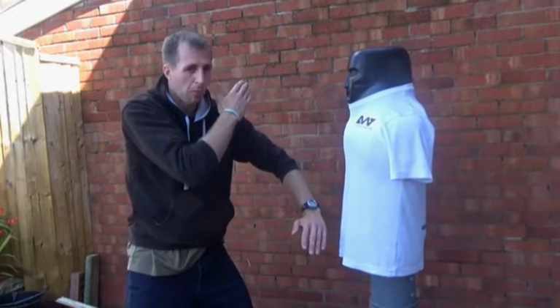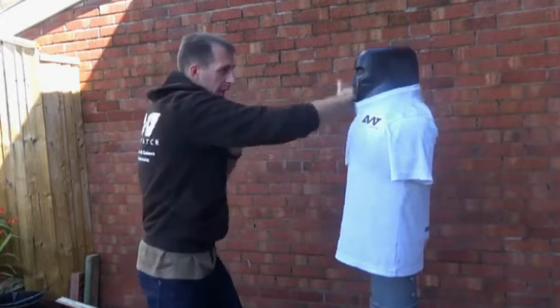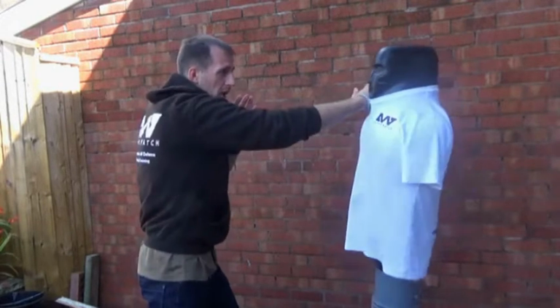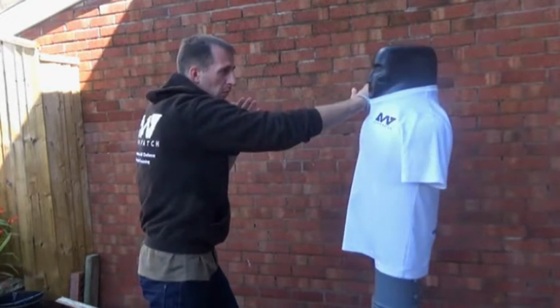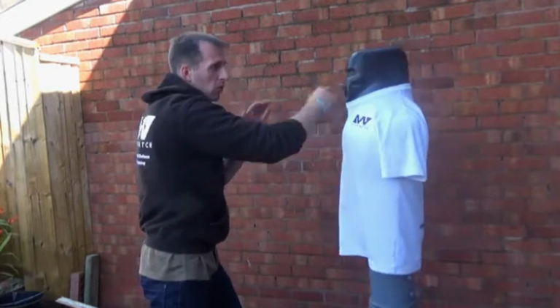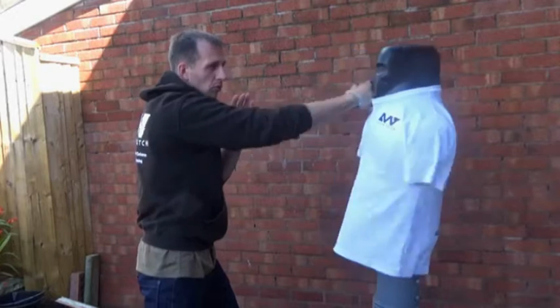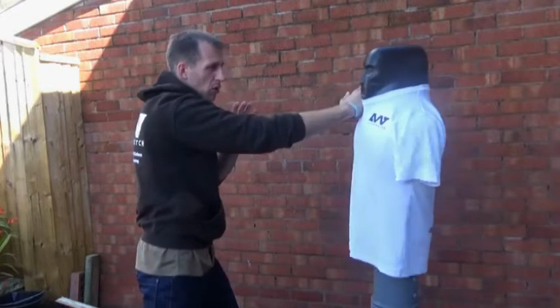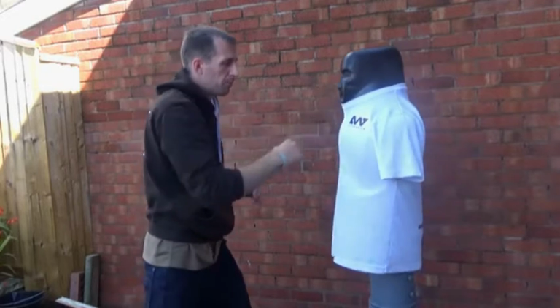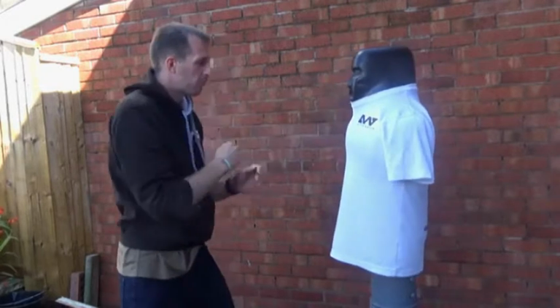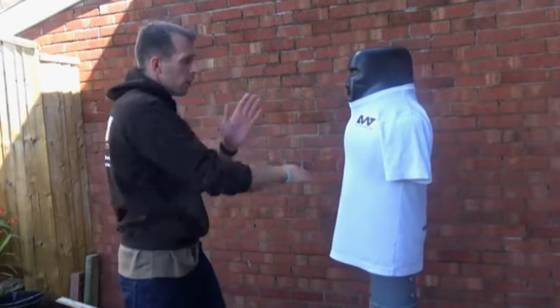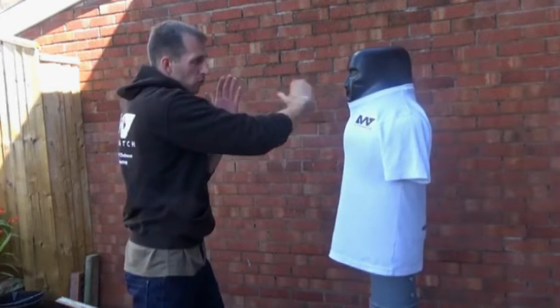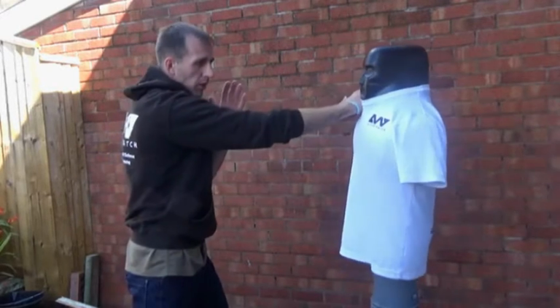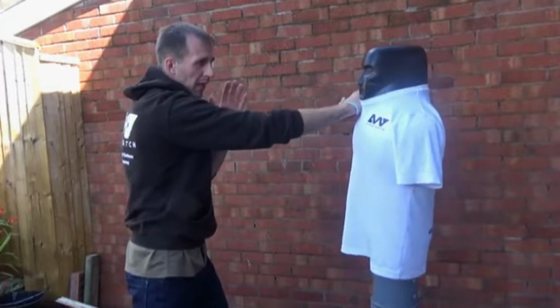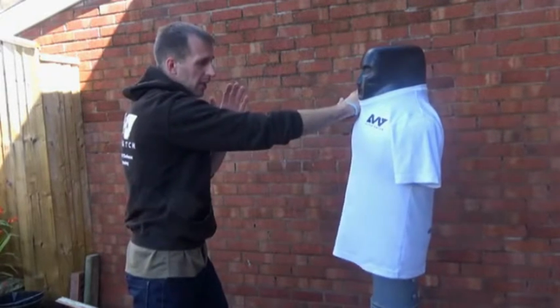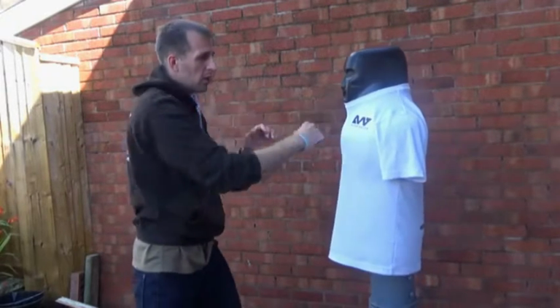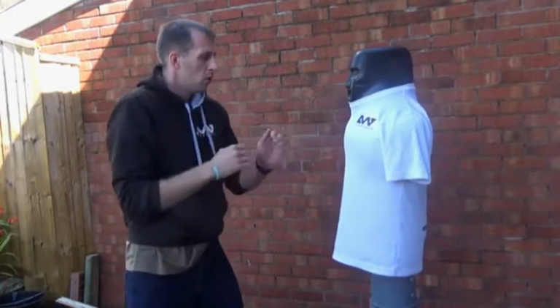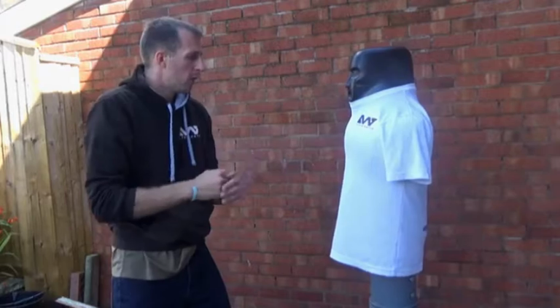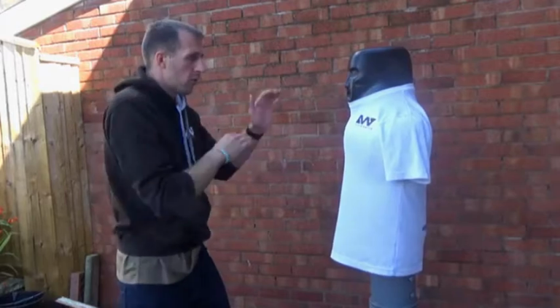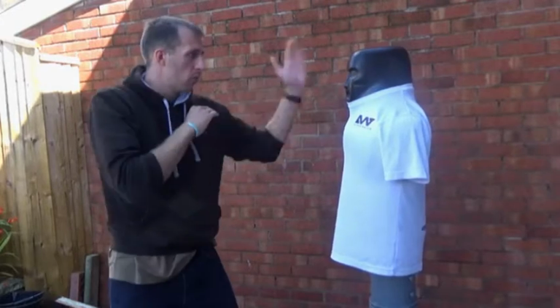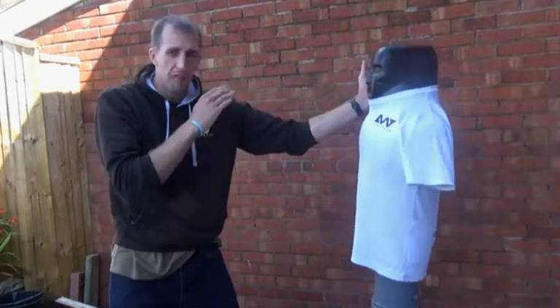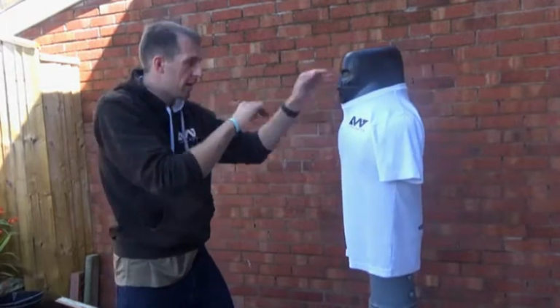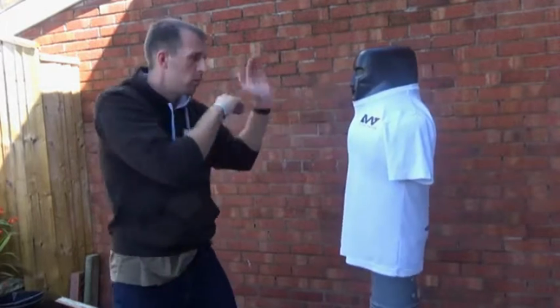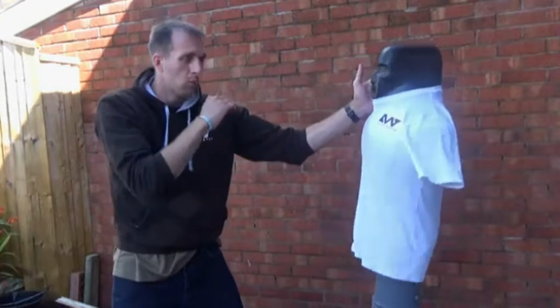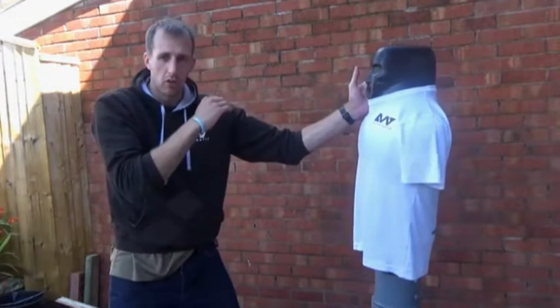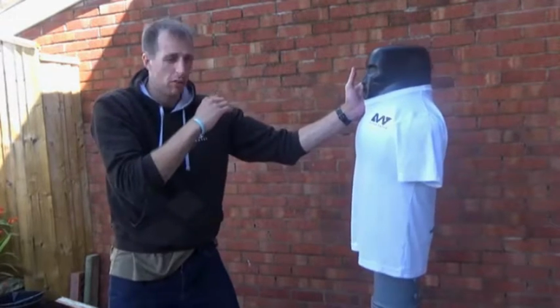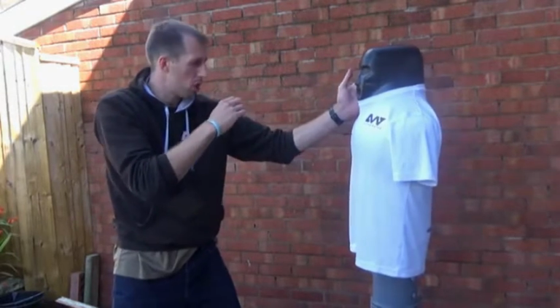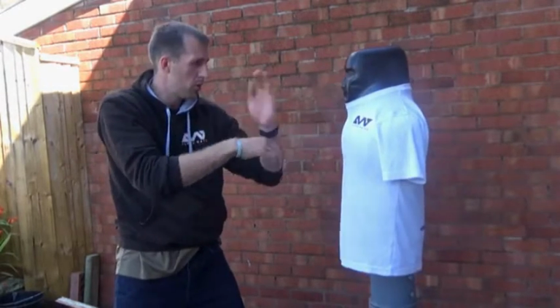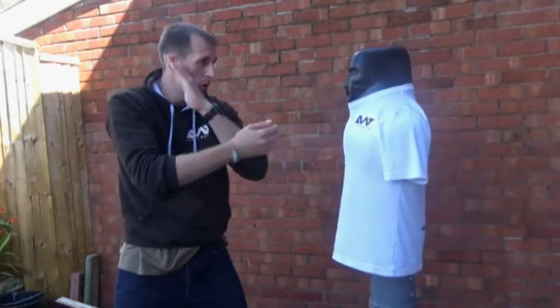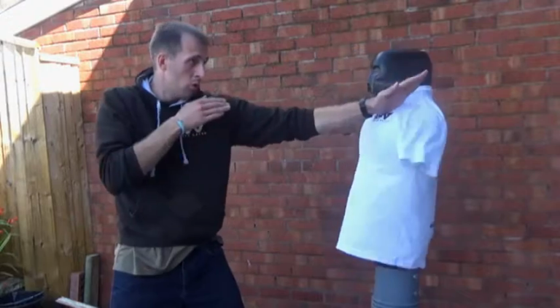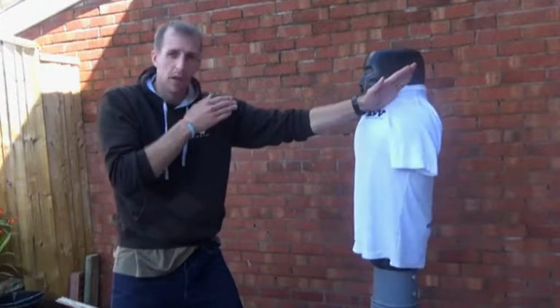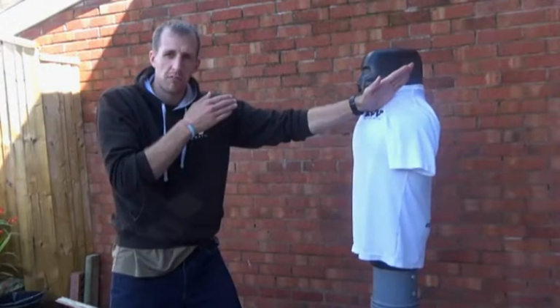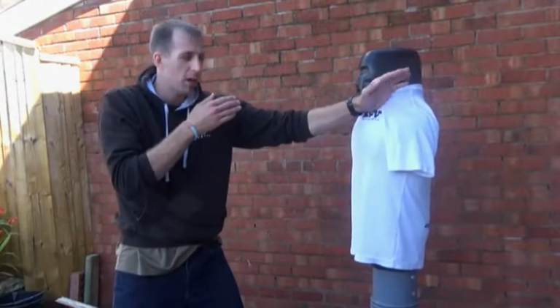From here again we can come around. This is another chop to the side of the neck. We can do it with our front hand, more like a karate style chop. It would come in from the rear.